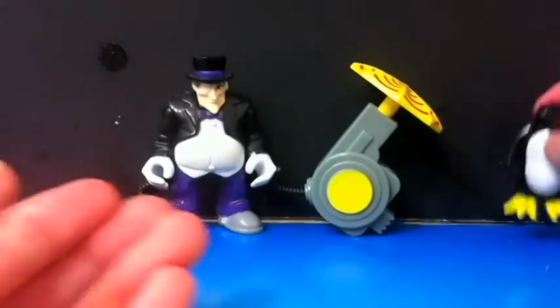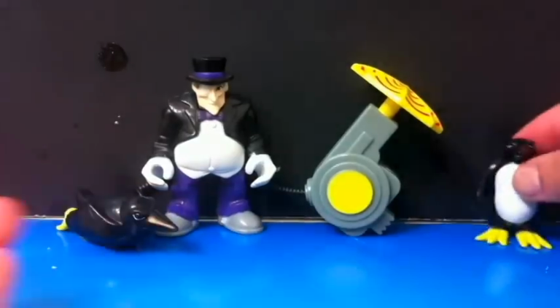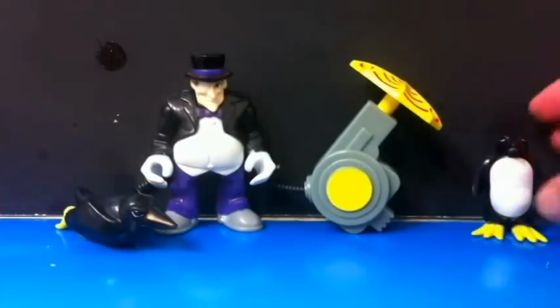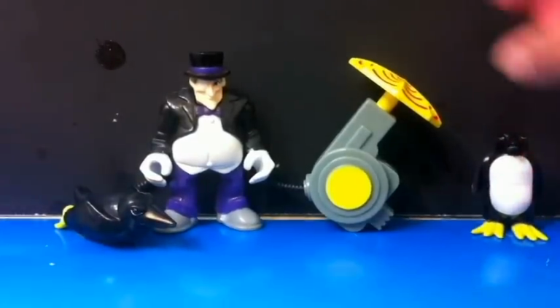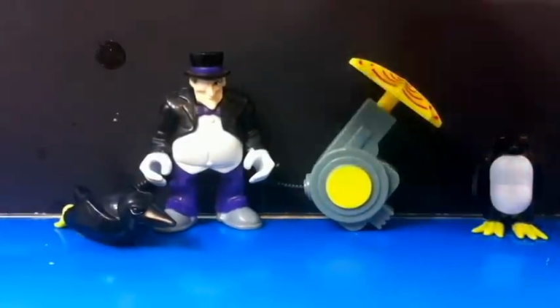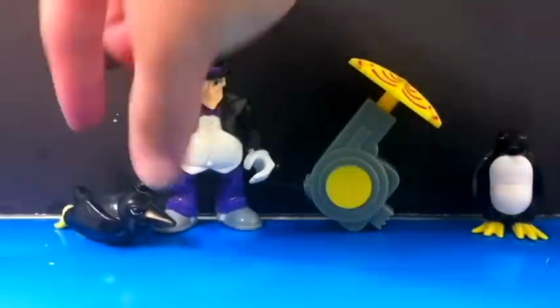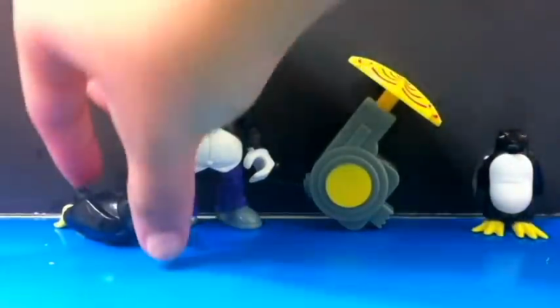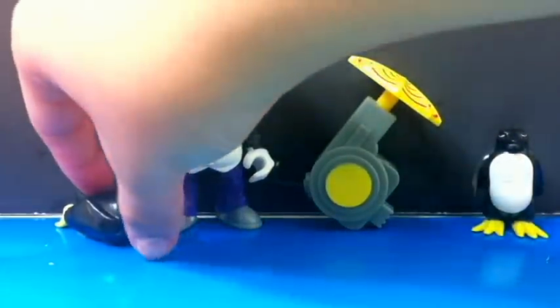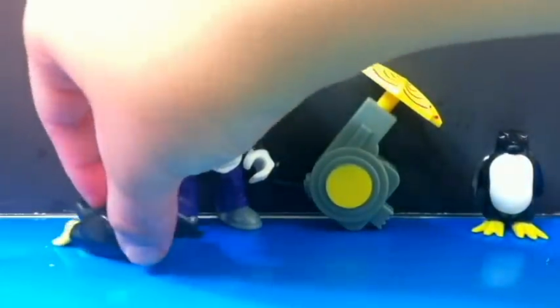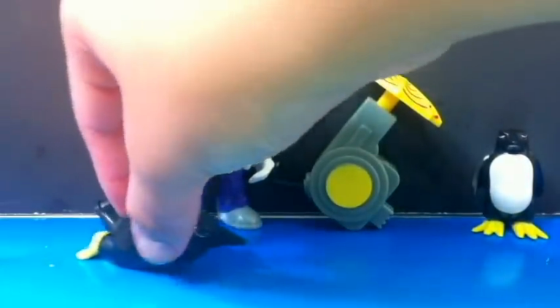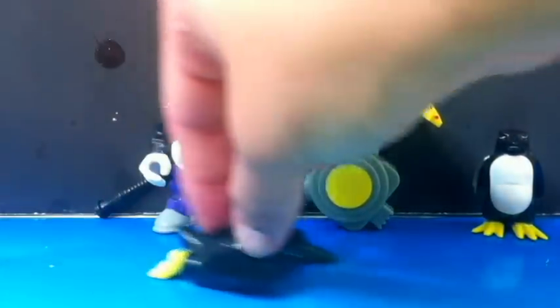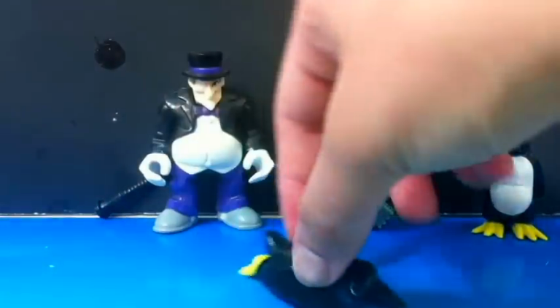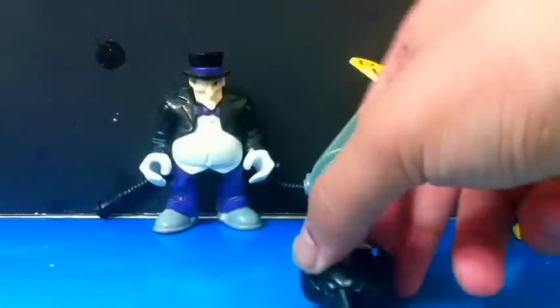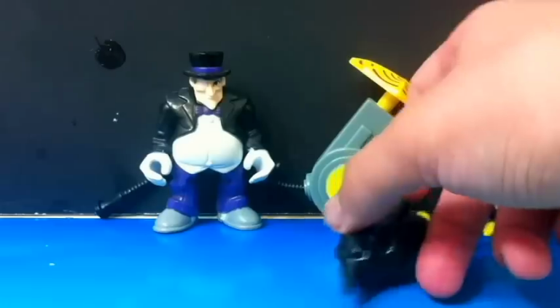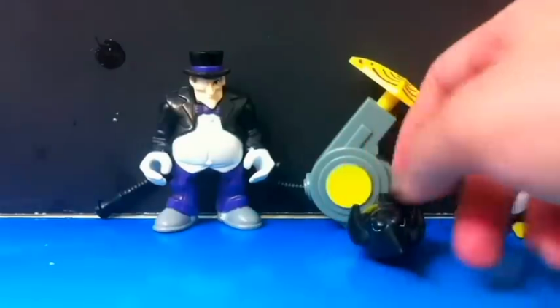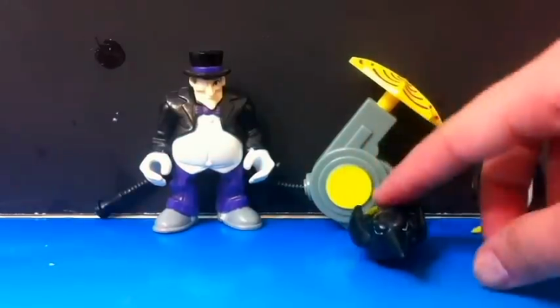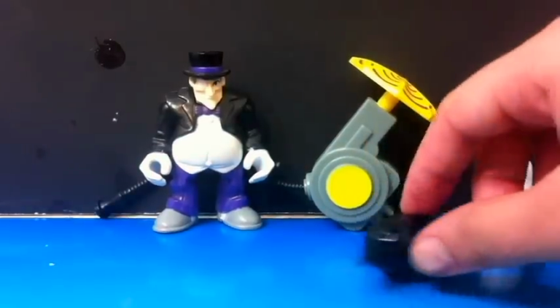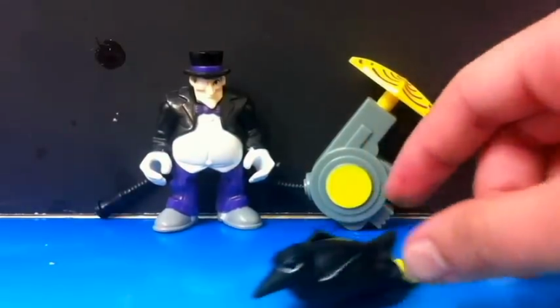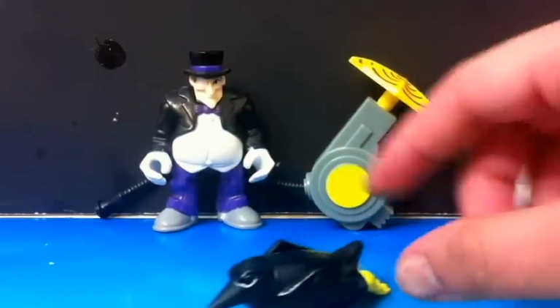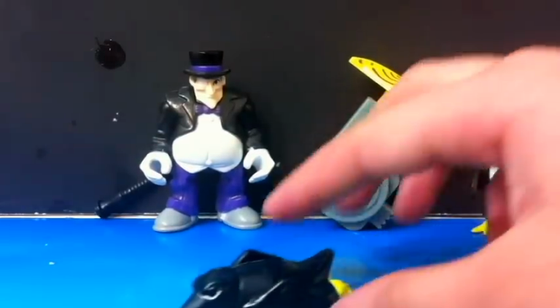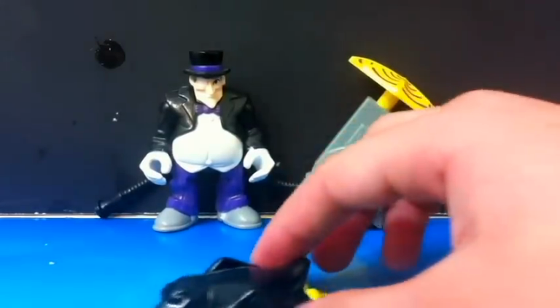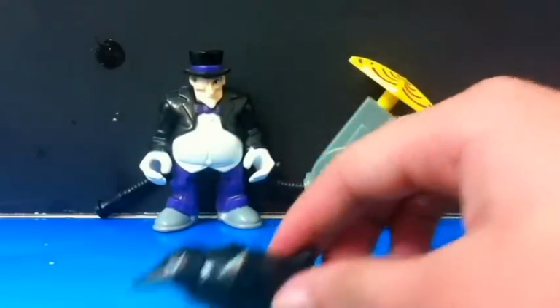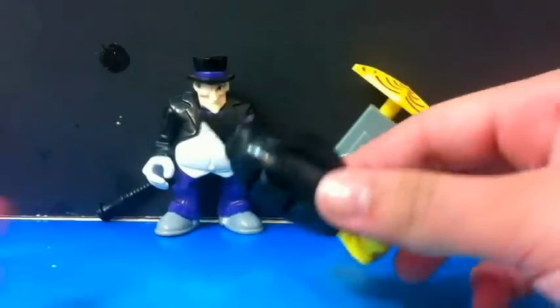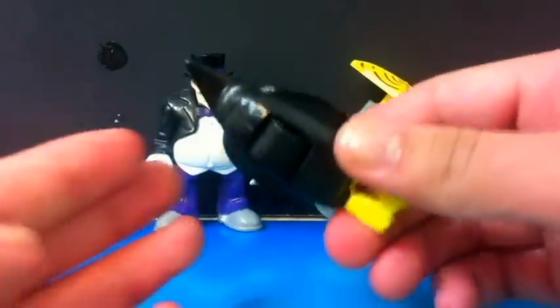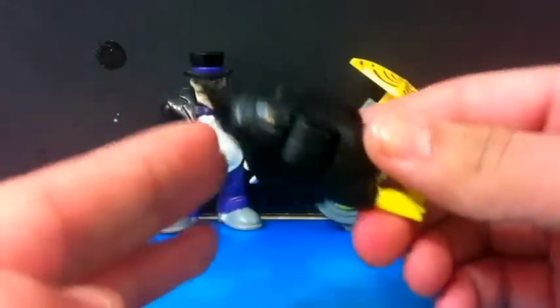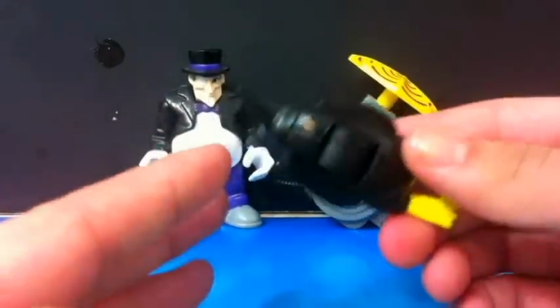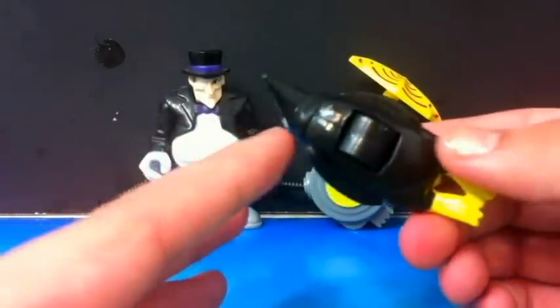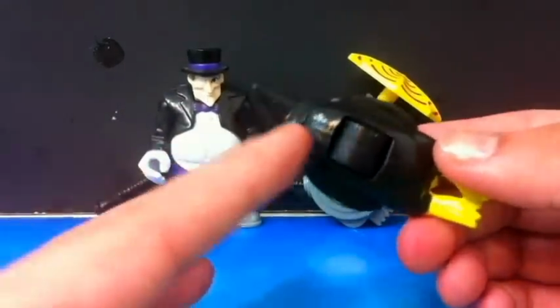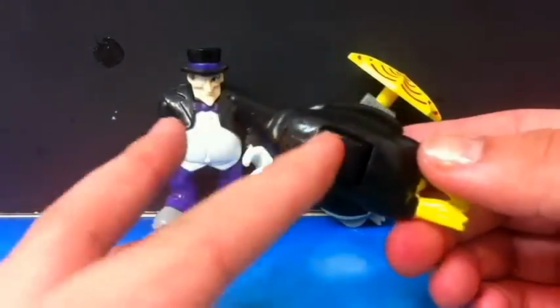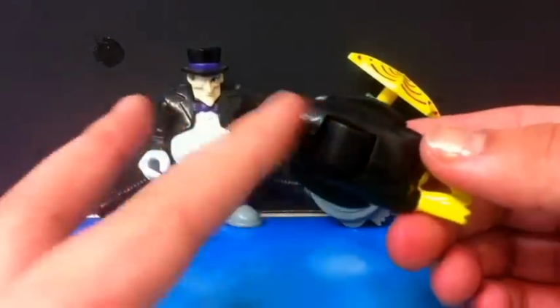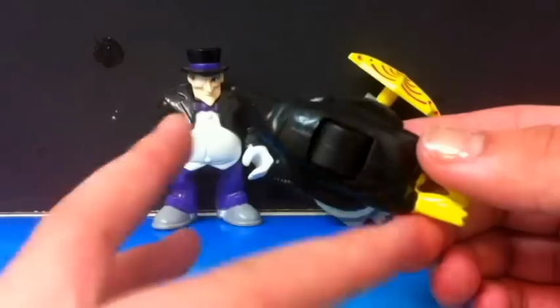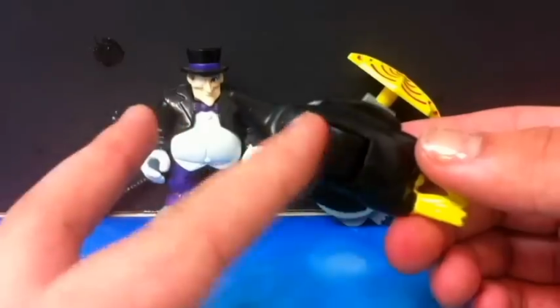And then our next penguin right over here can actually roll, because he has a roller.